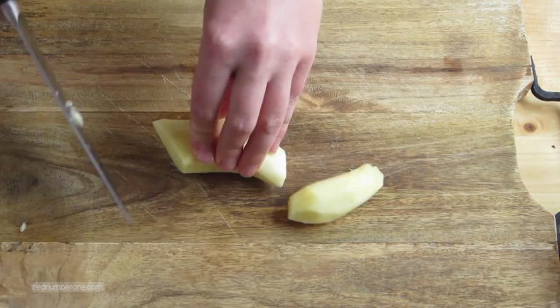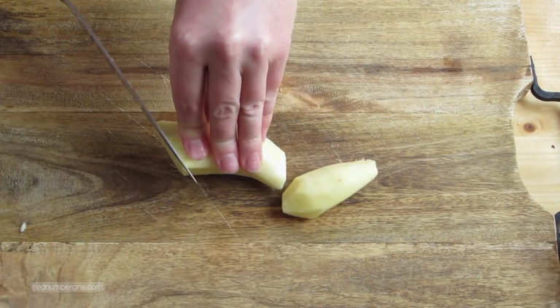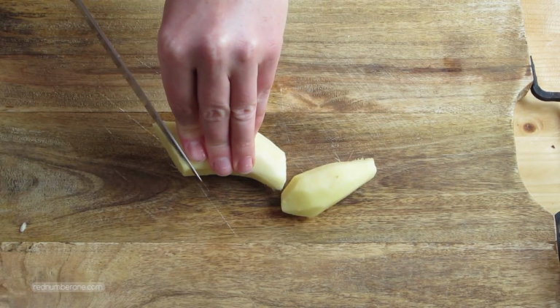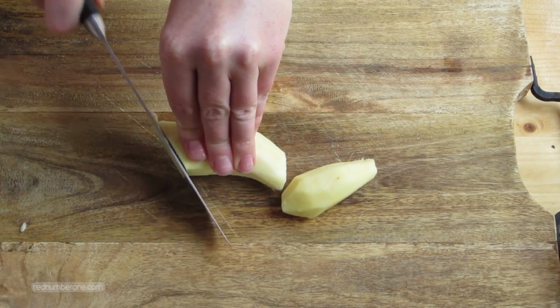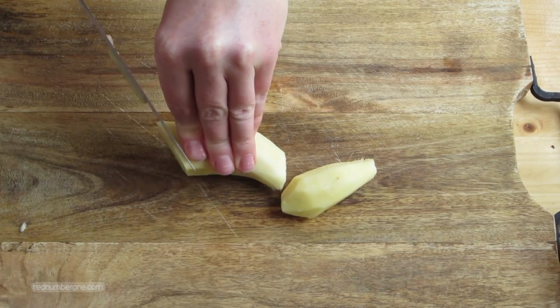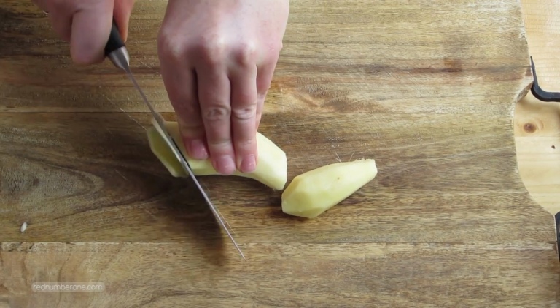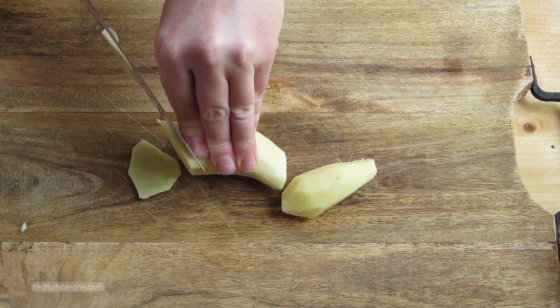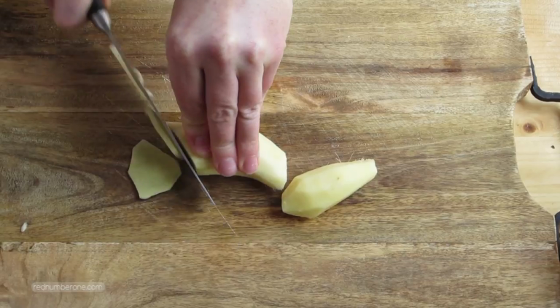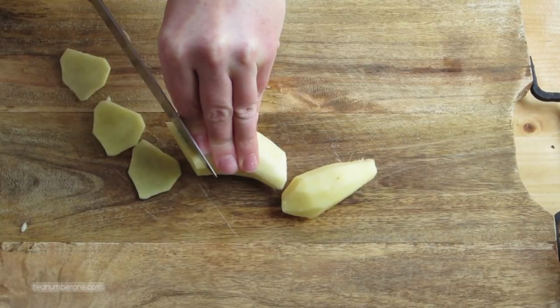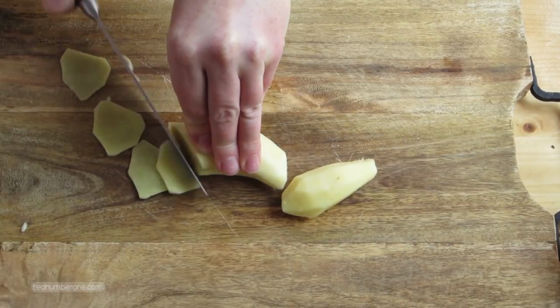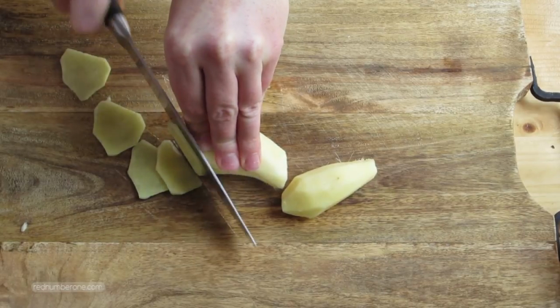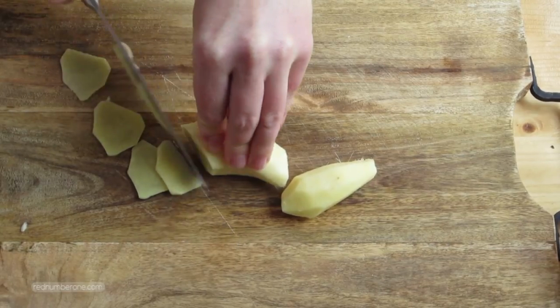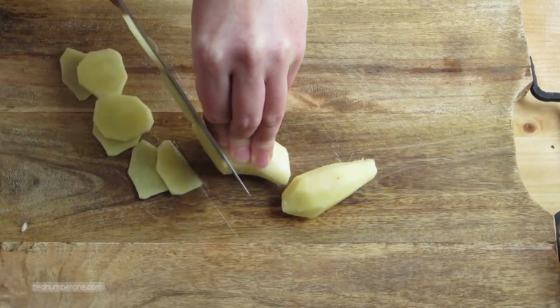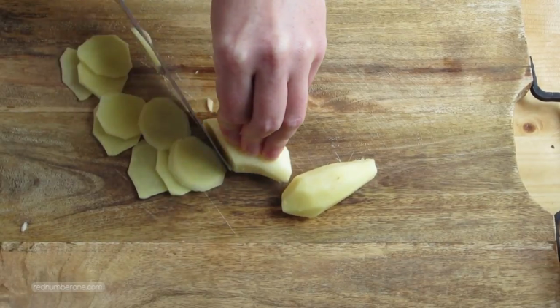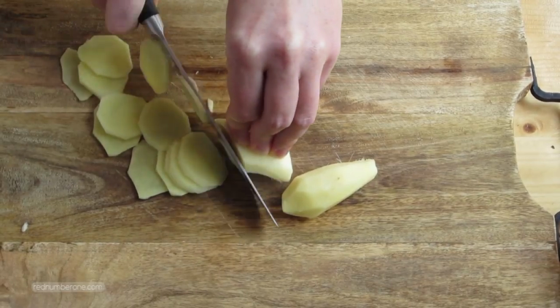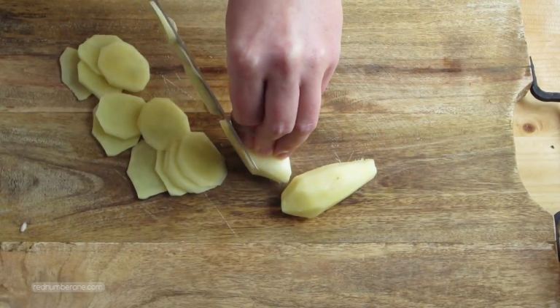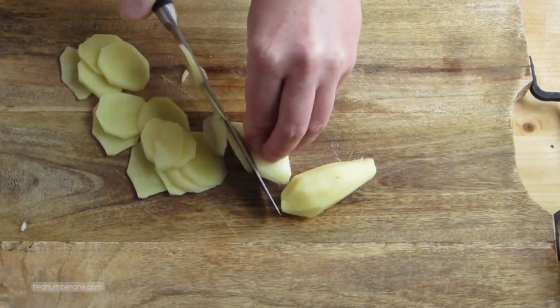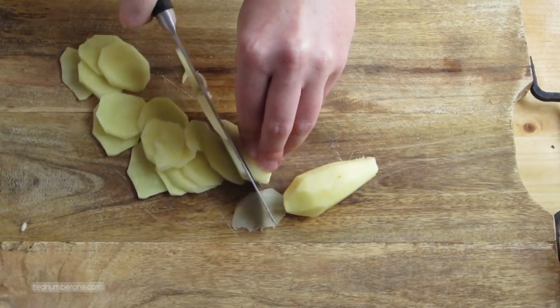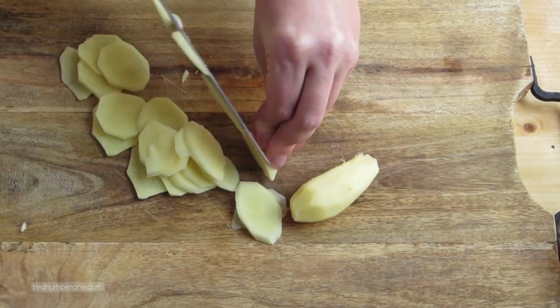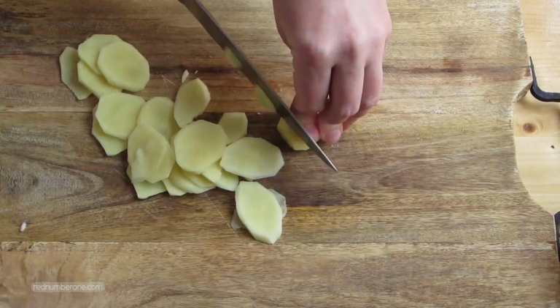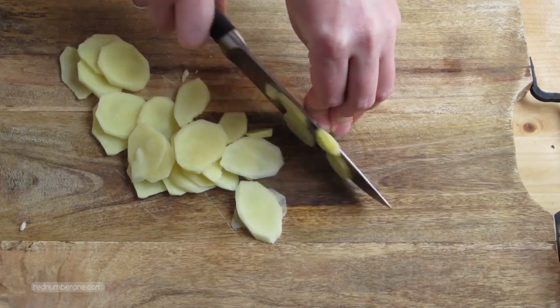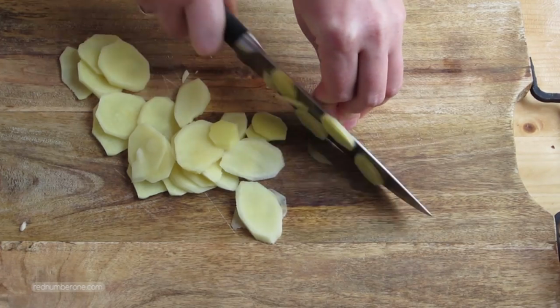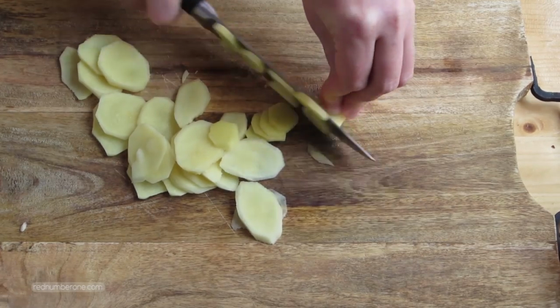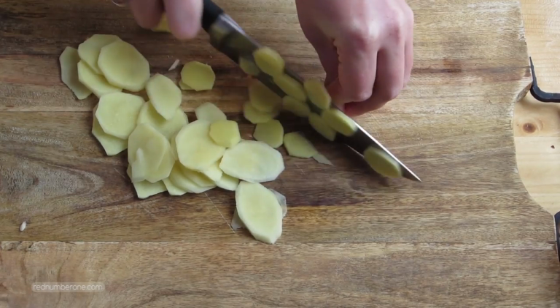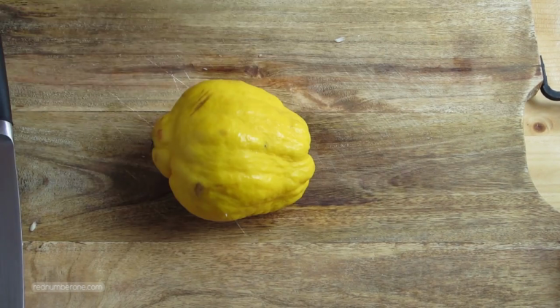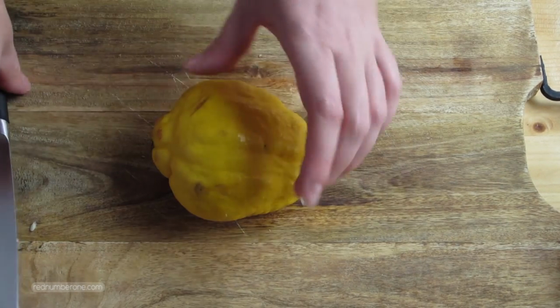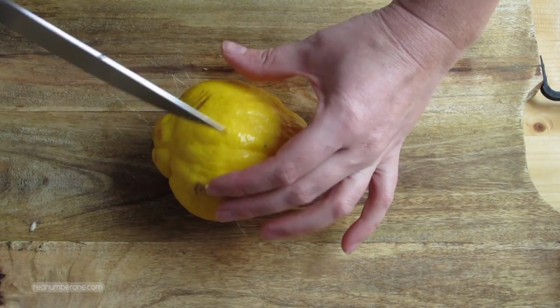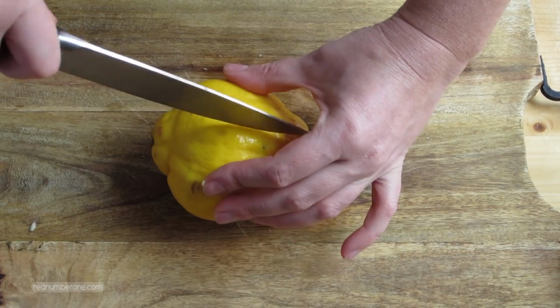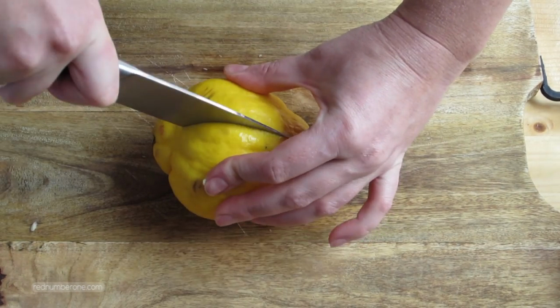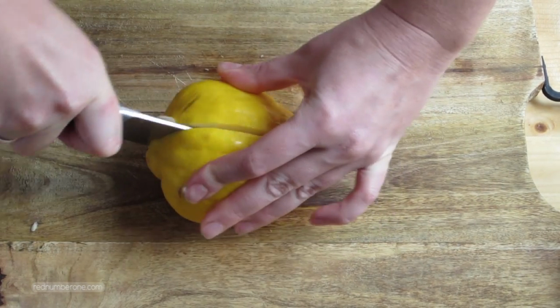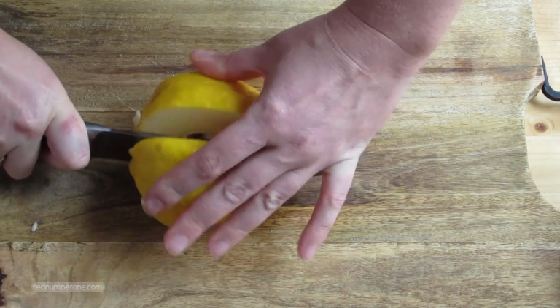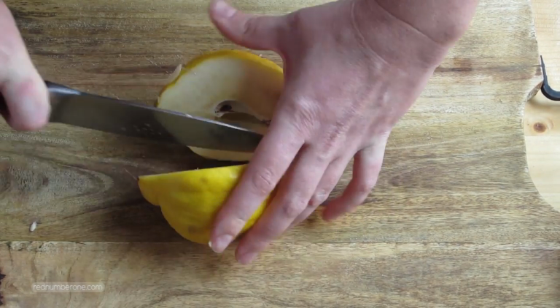Finely slice the ginger. Cut the quince into four parts, remove the core, and finely slice.